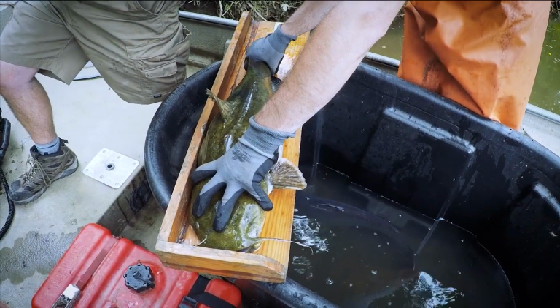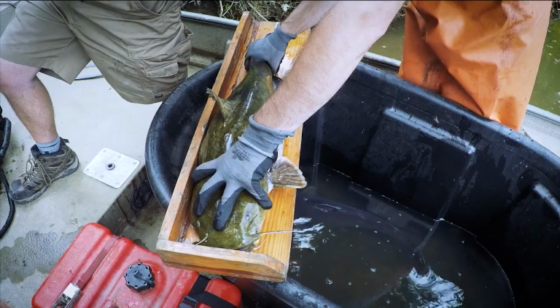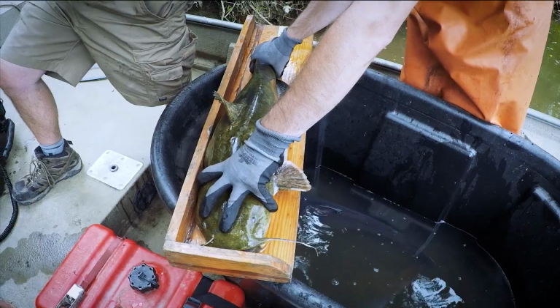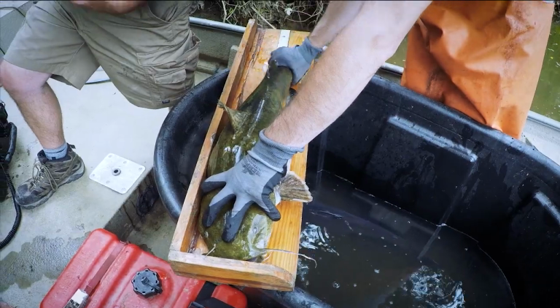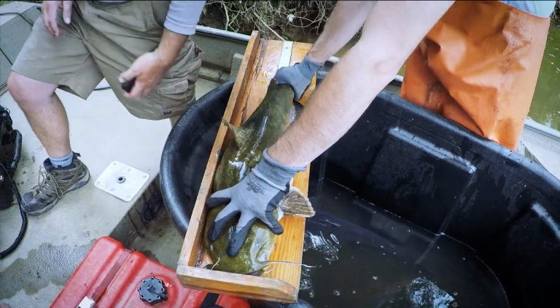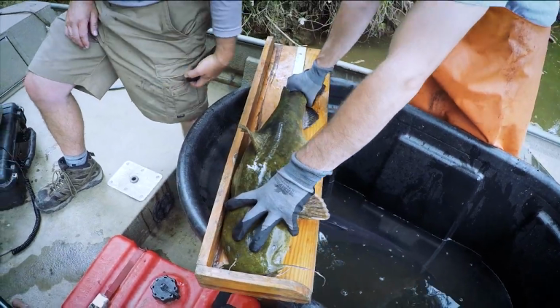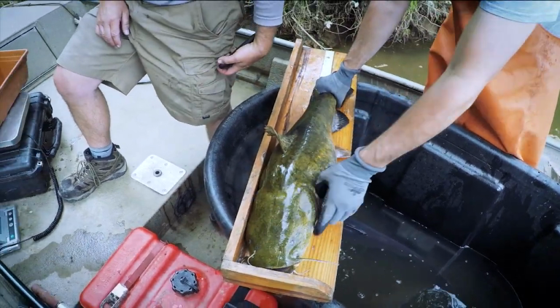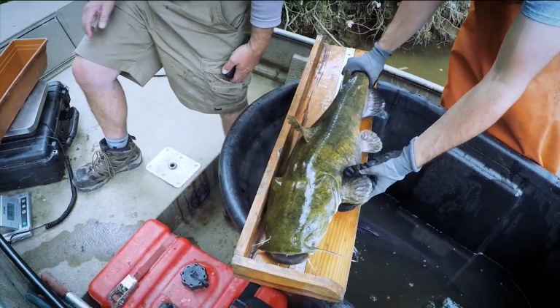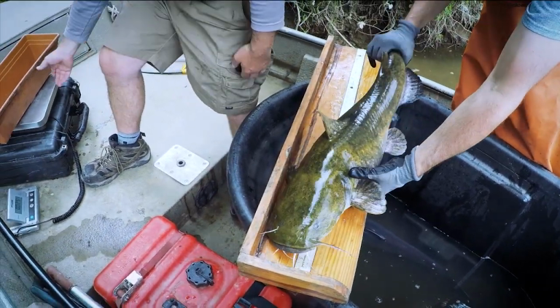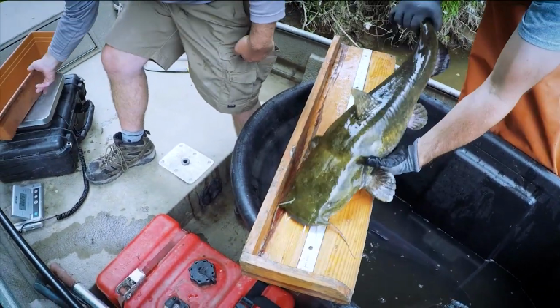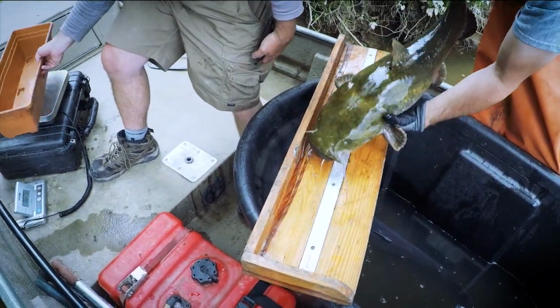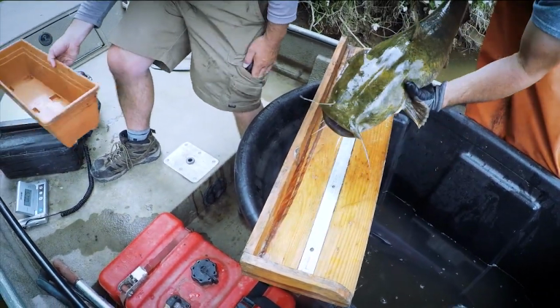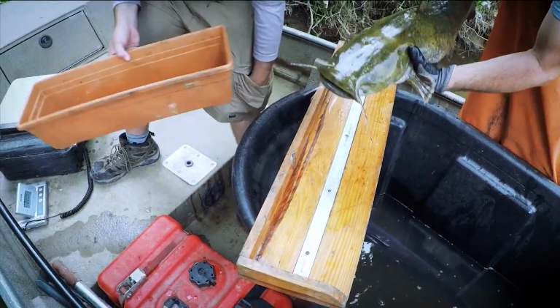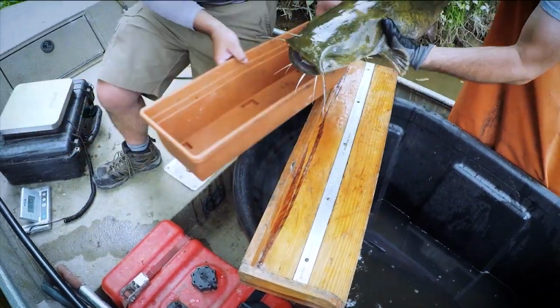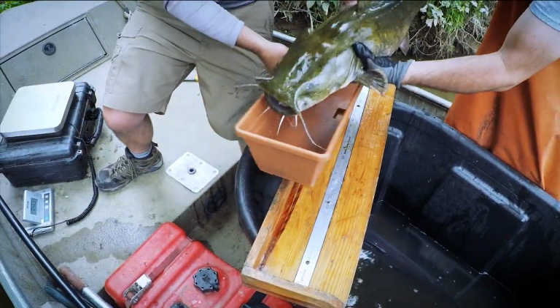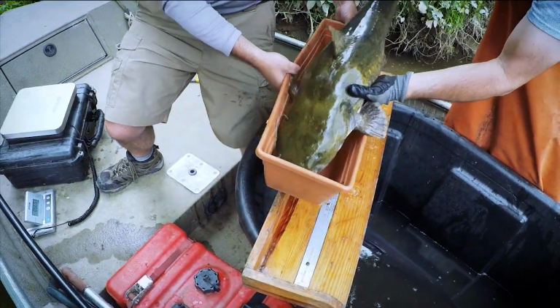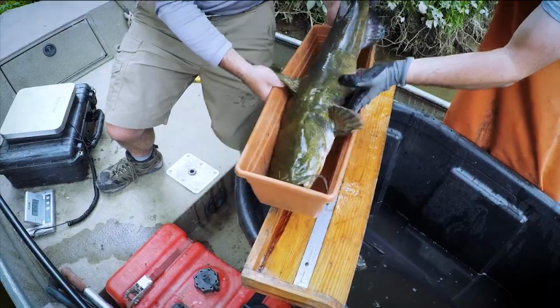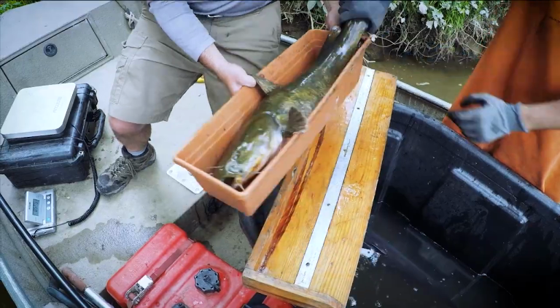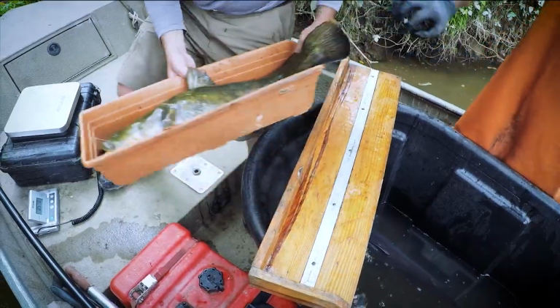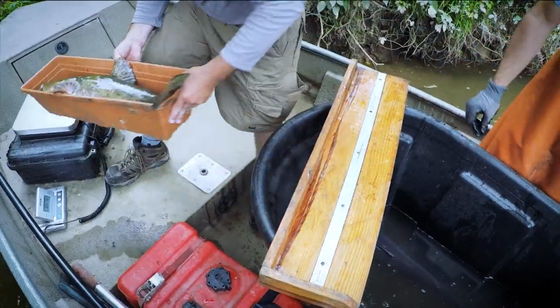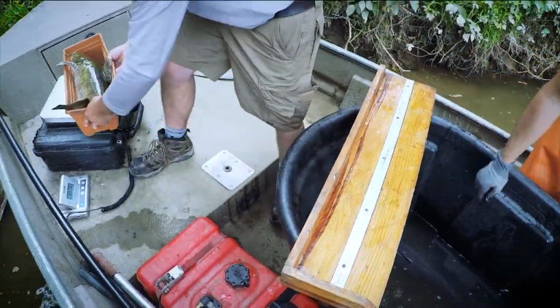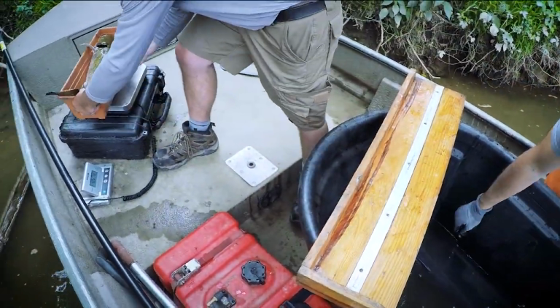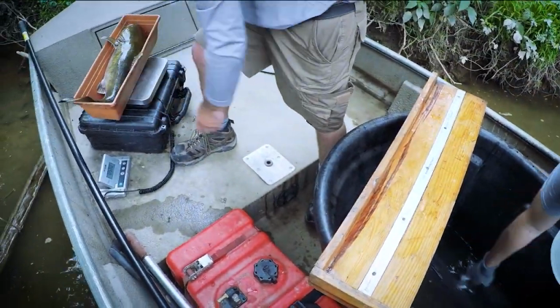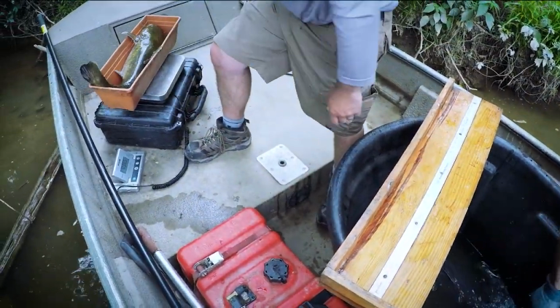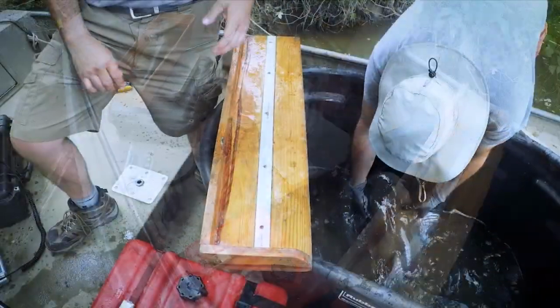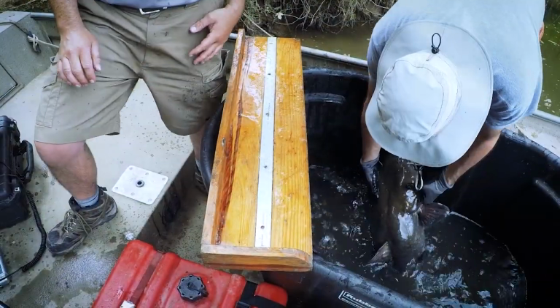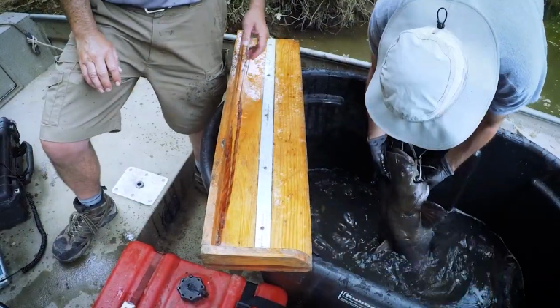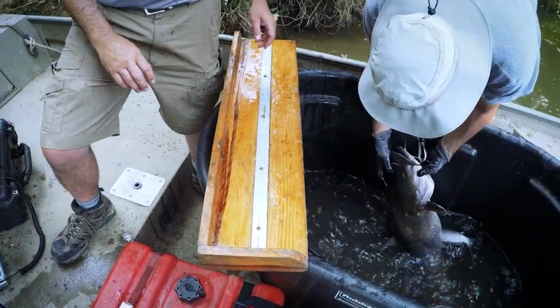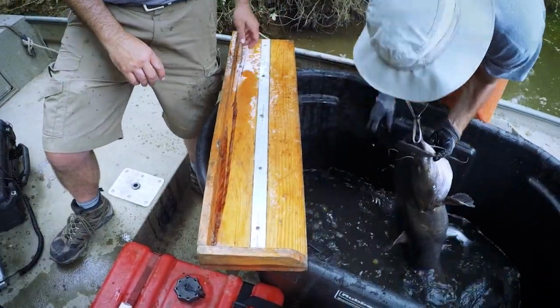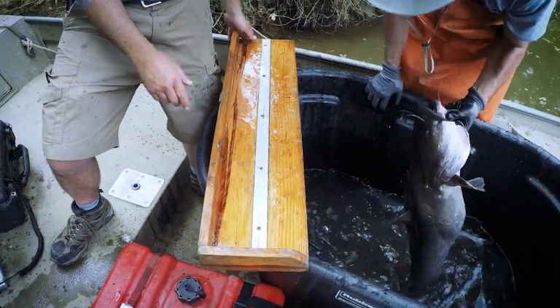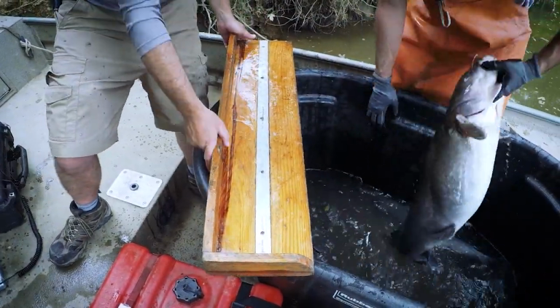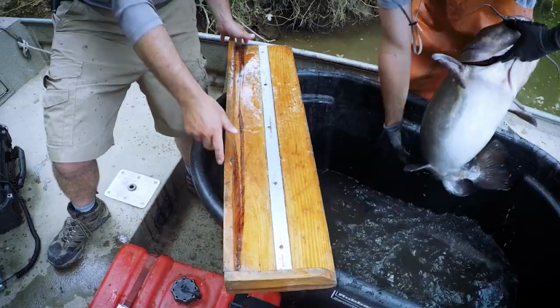Flathead catfish almost exclusively eat fish. They have been shown to eliminate native bullhead catfish and negatively impact sunfish populations where they have been introduced.